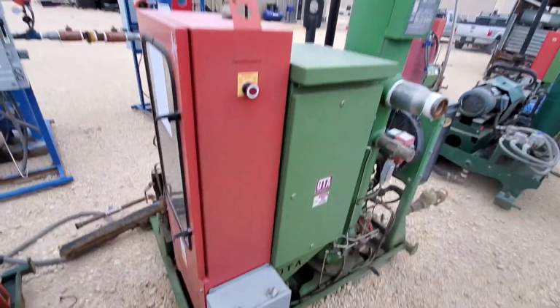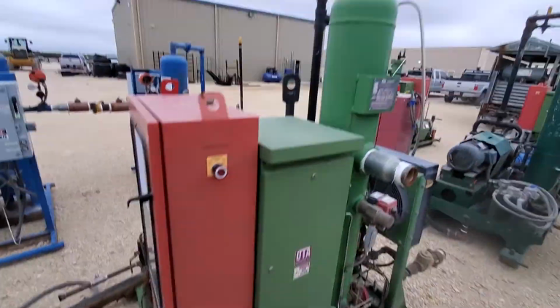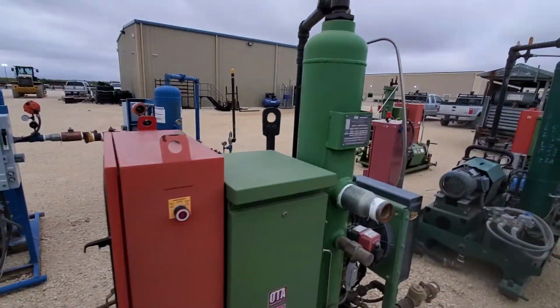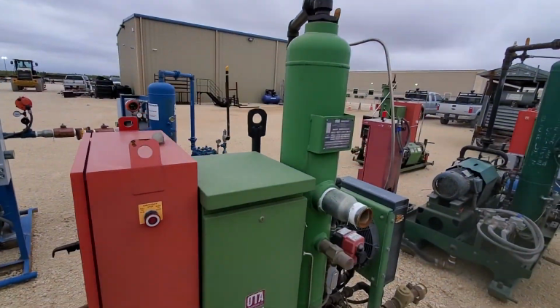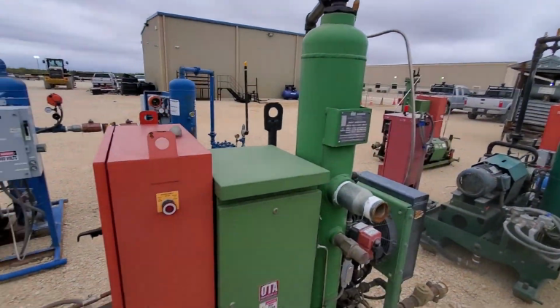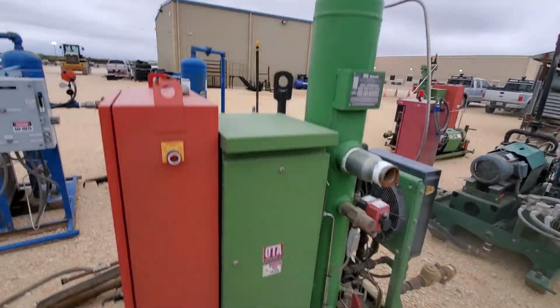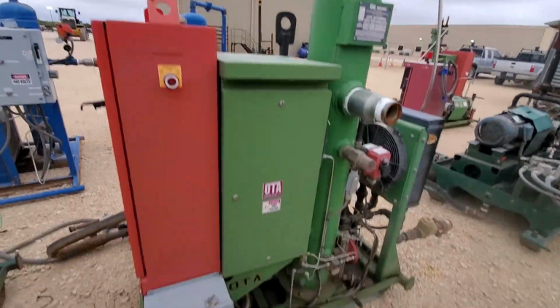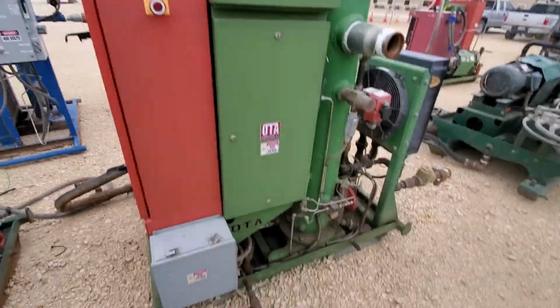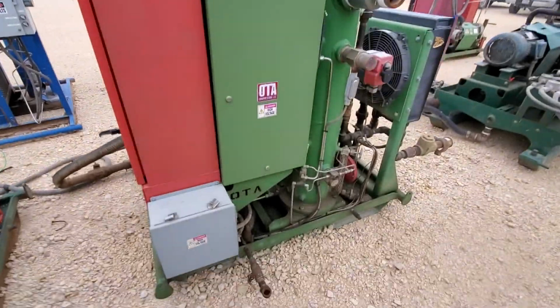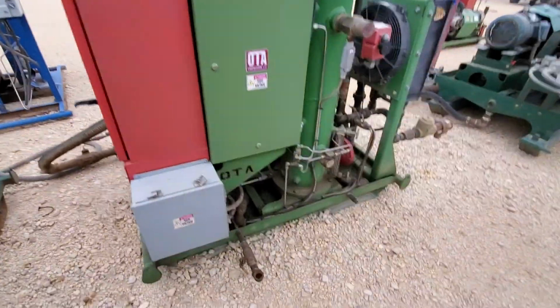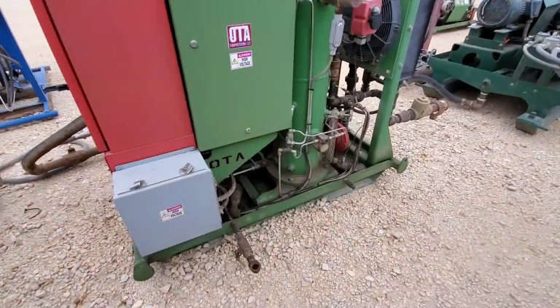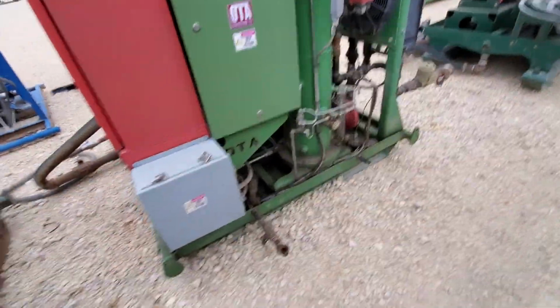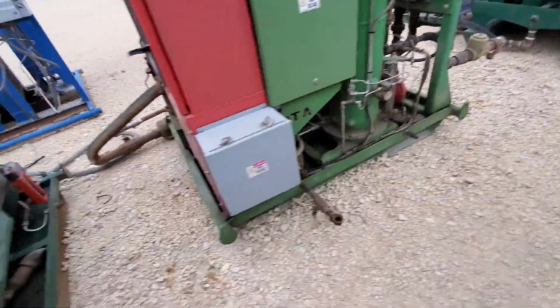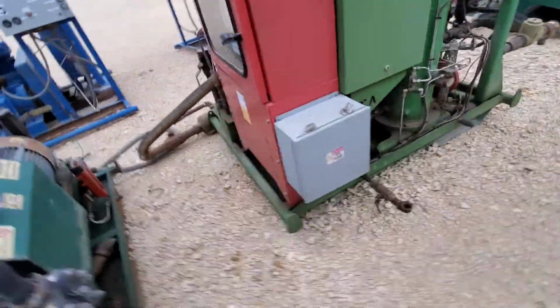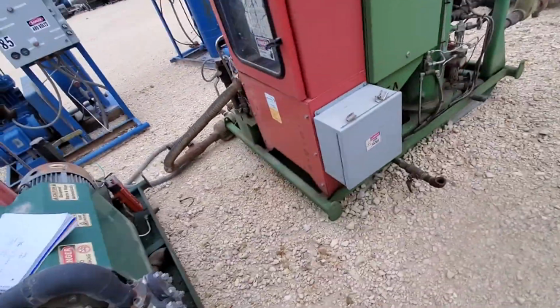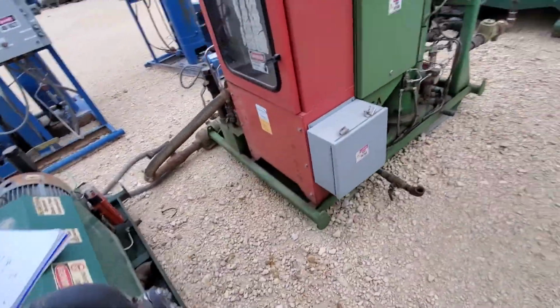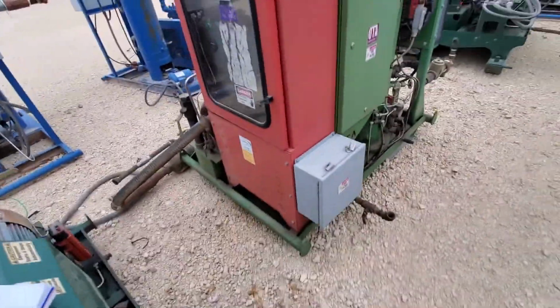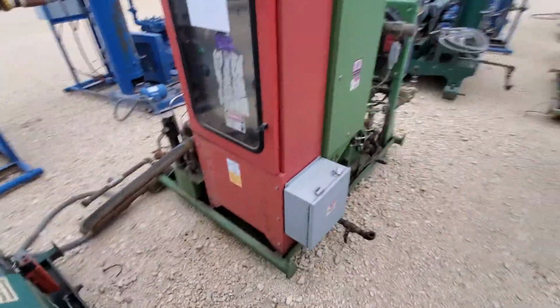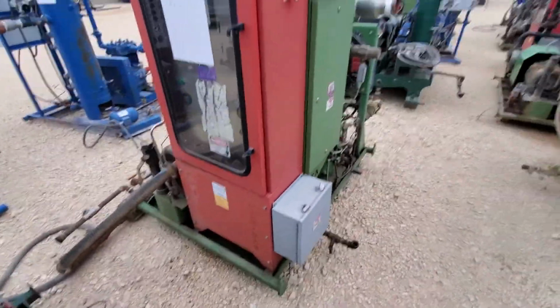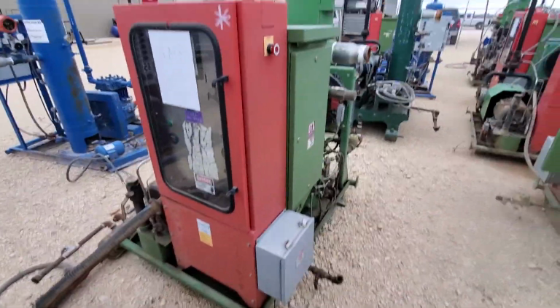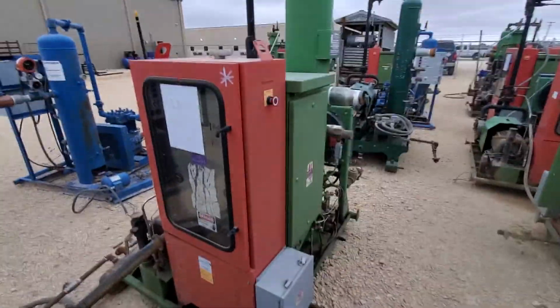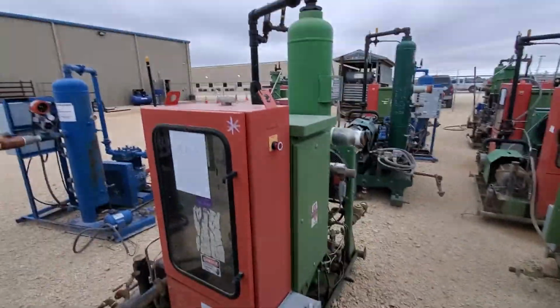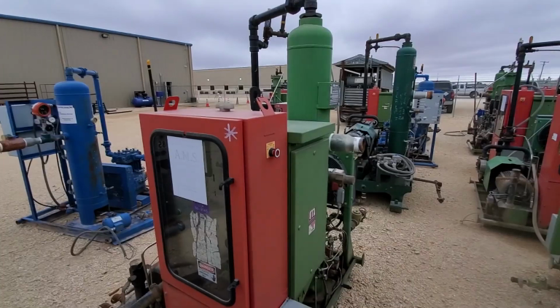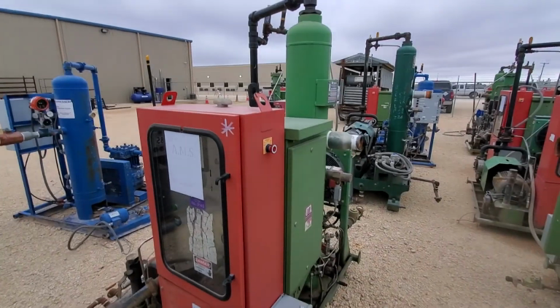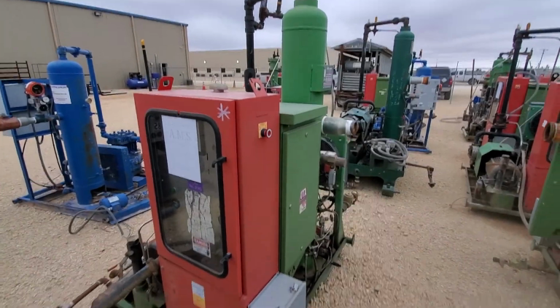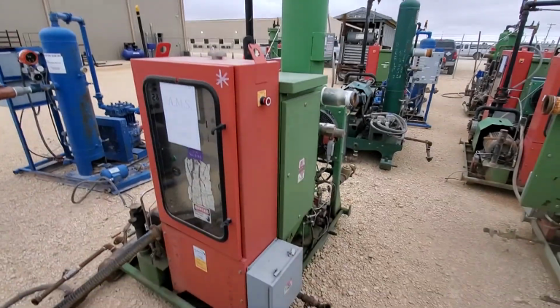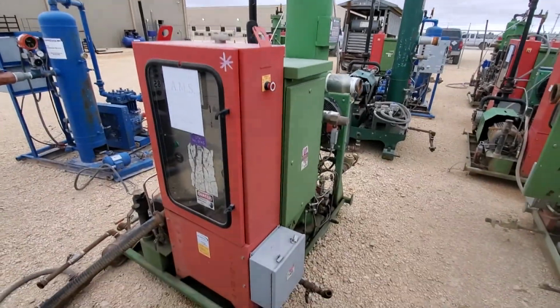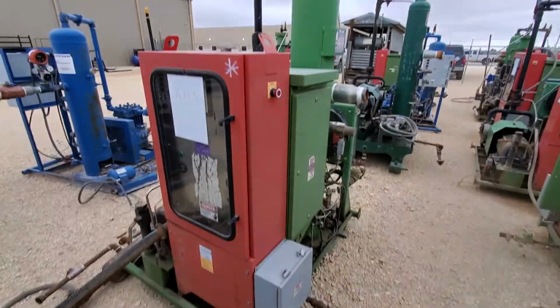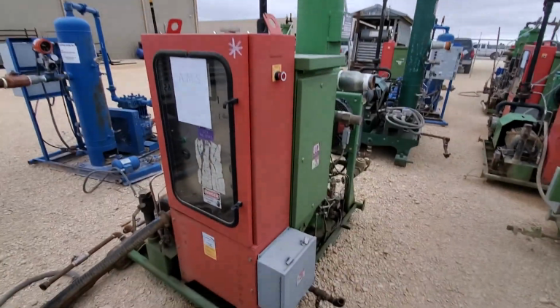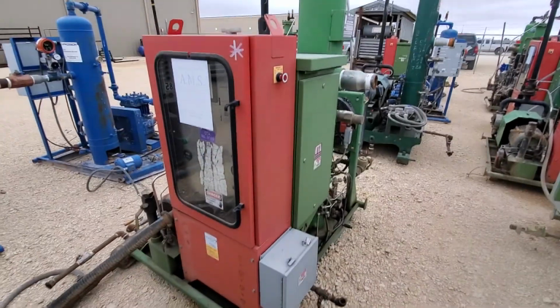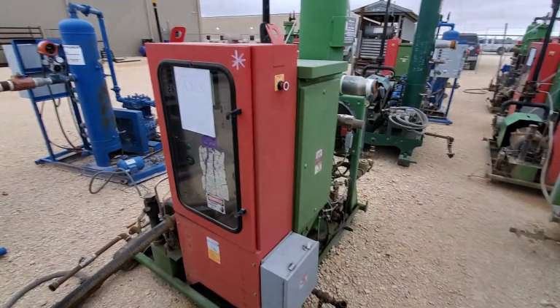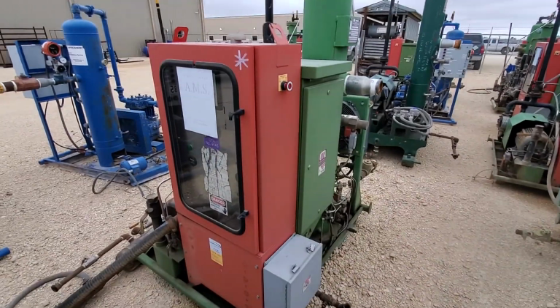Other than that, the unit looks in really good shape. It is a skidded unit. If you have any interest or any questions, feel free to give us a call. We appreciate you watching — thank you.